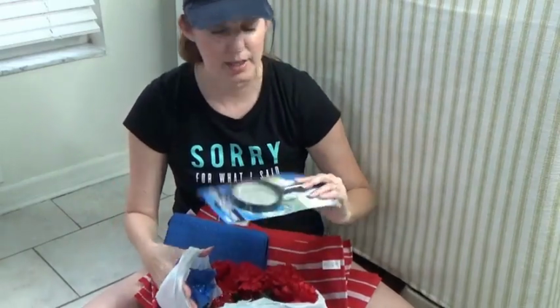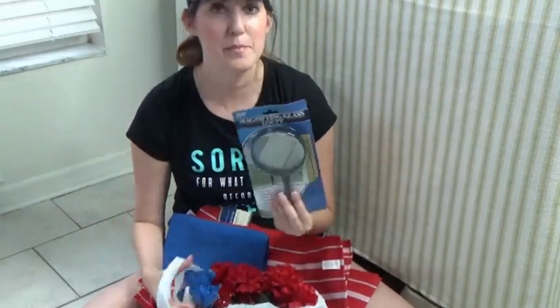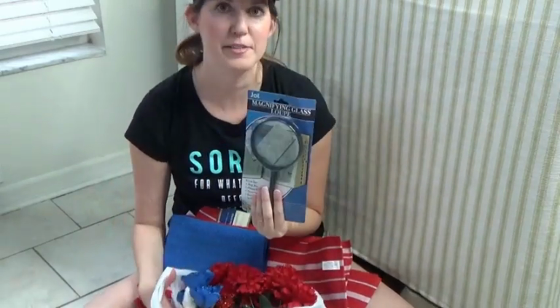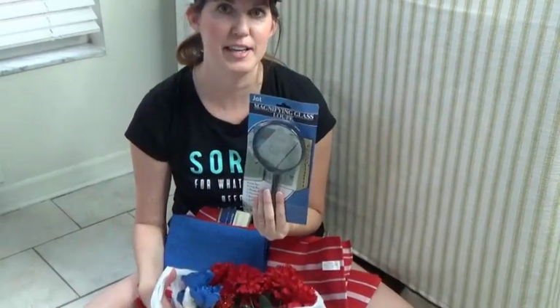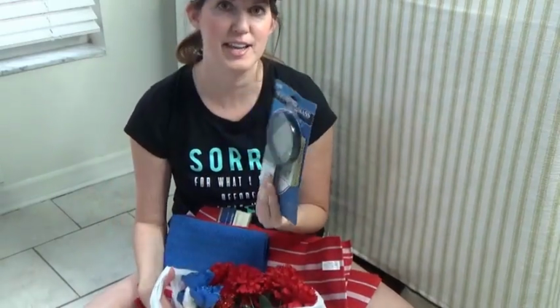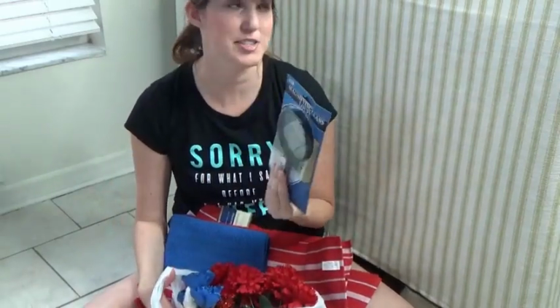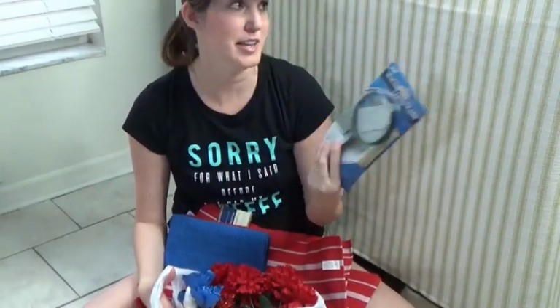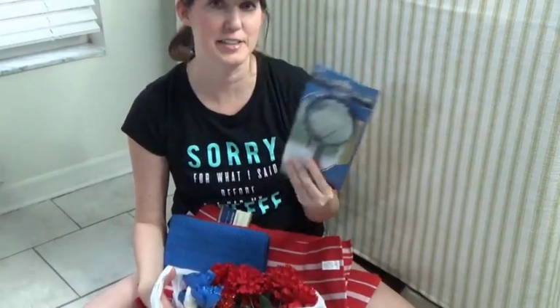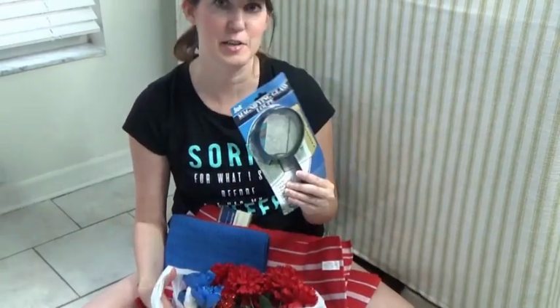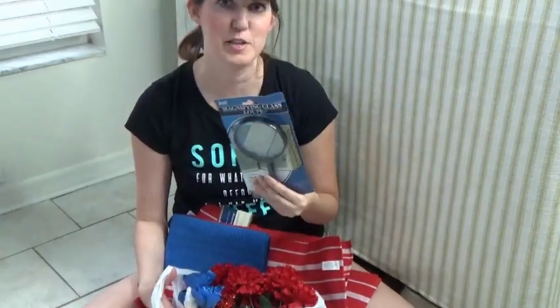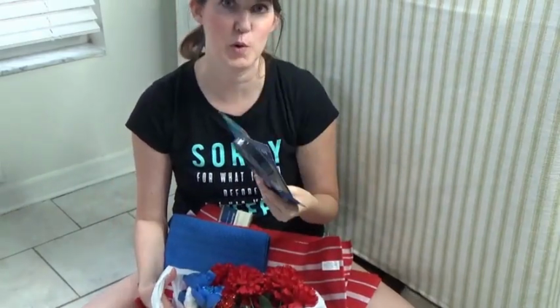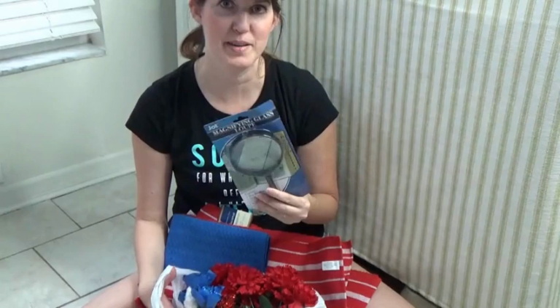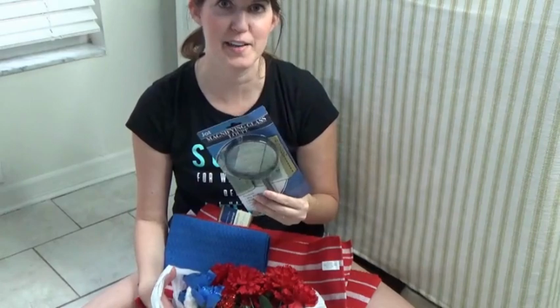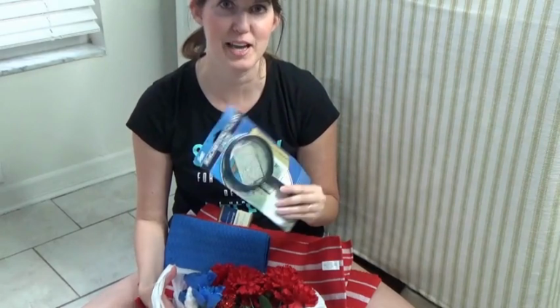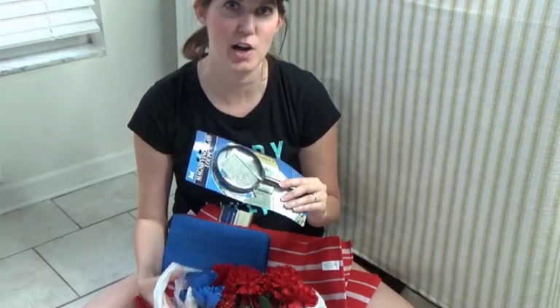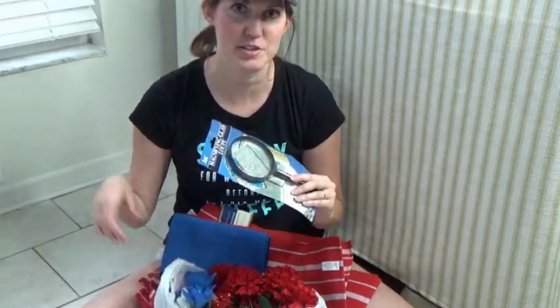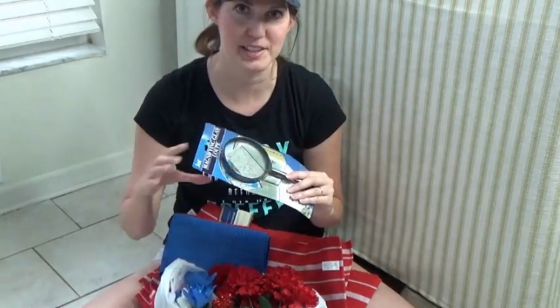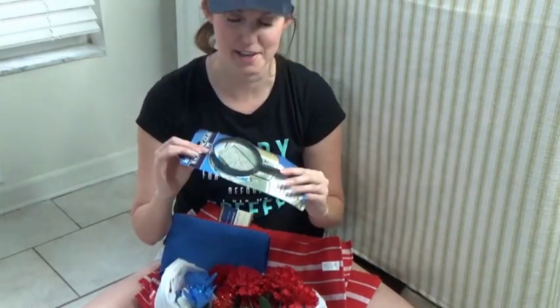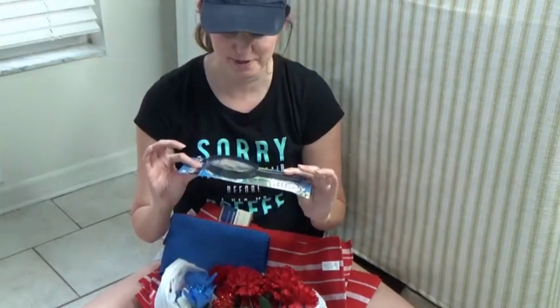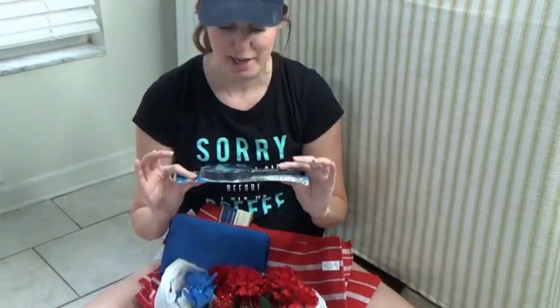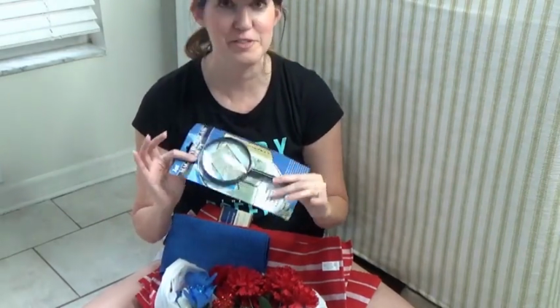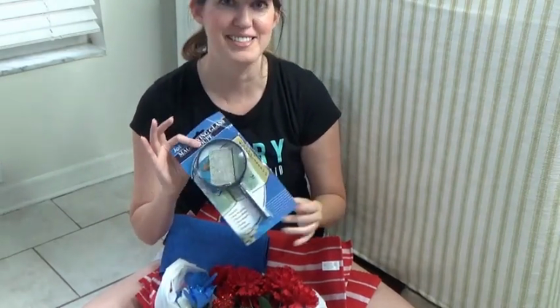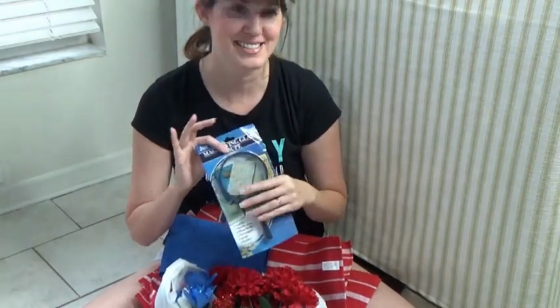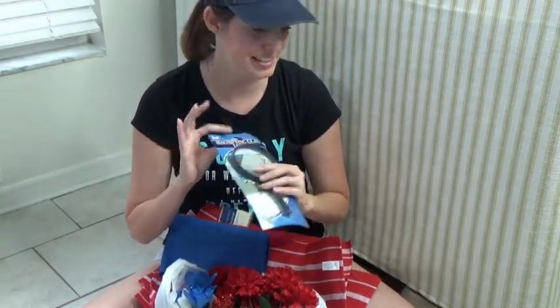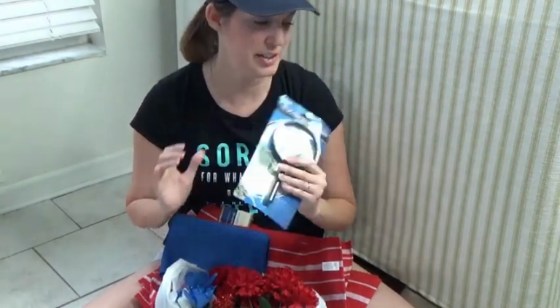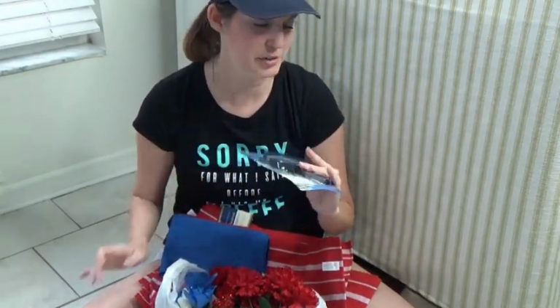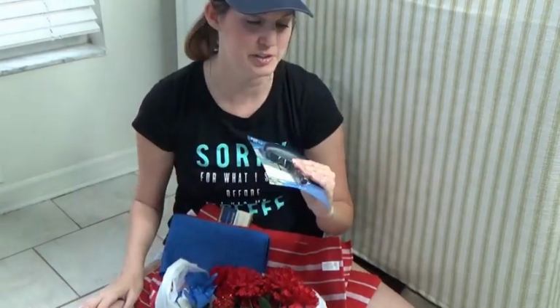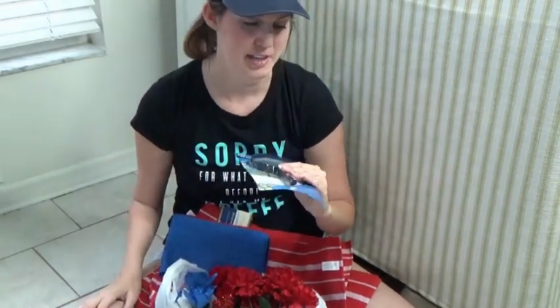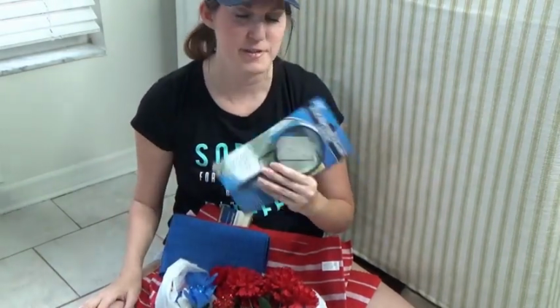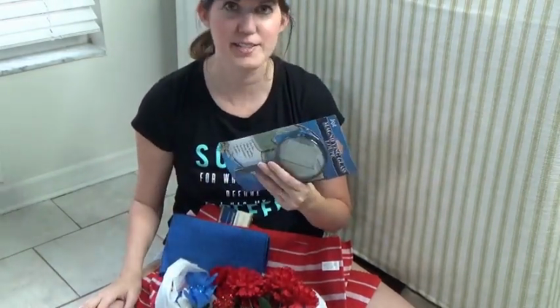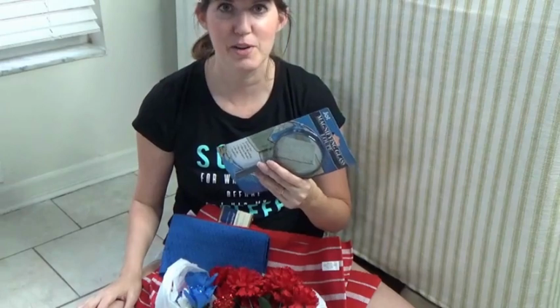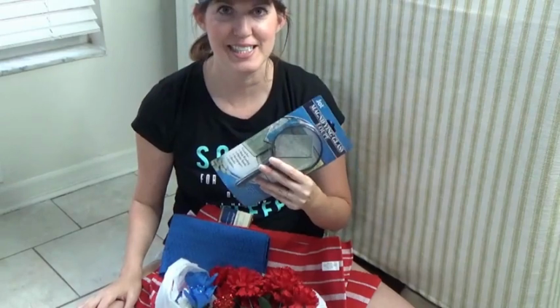I got a magnifying glass just so that I can explore with my son in the backyard — we'll just look at stuff. It'll be fun. Cute little fun summer idea.